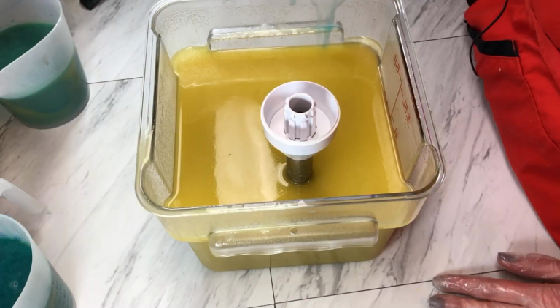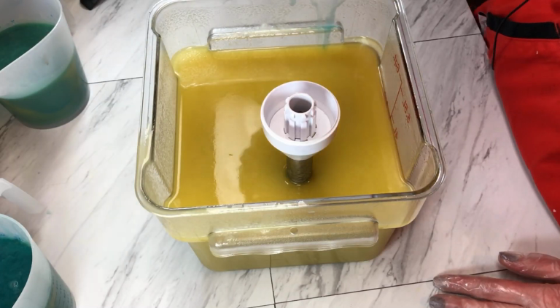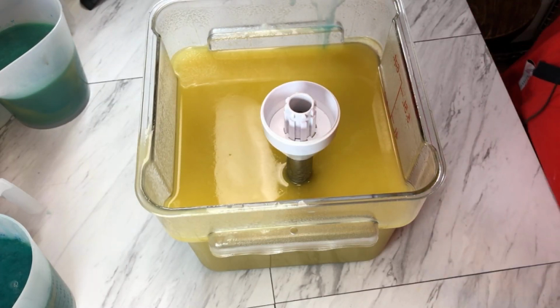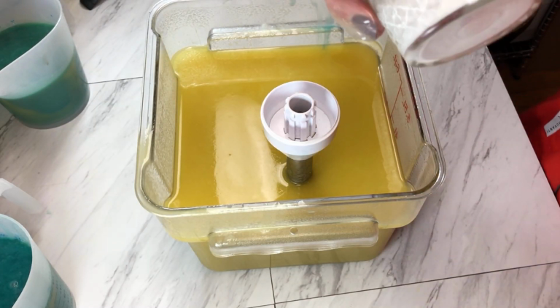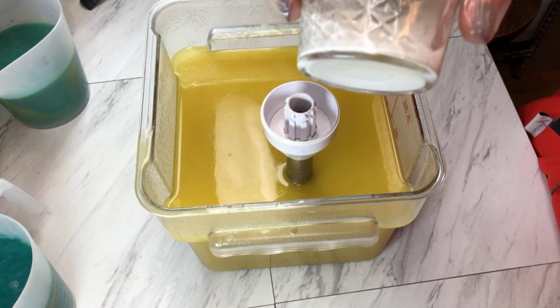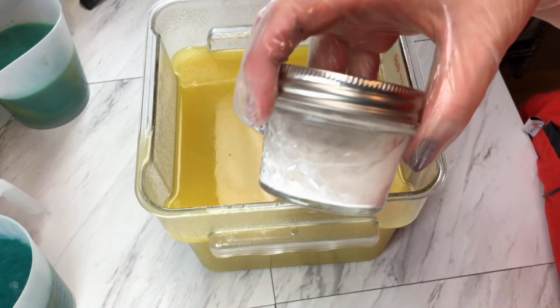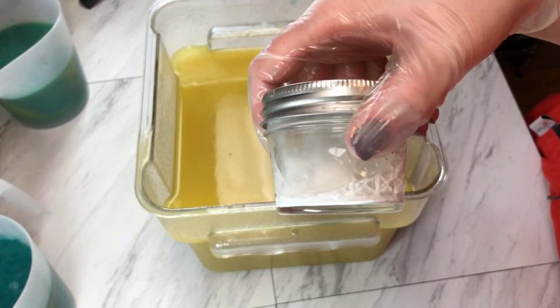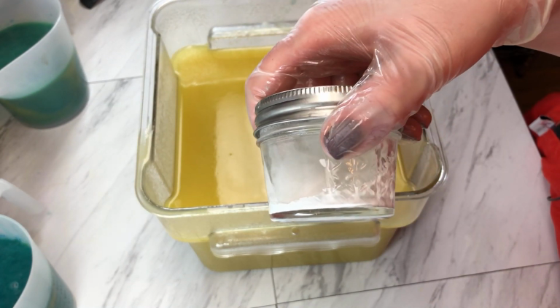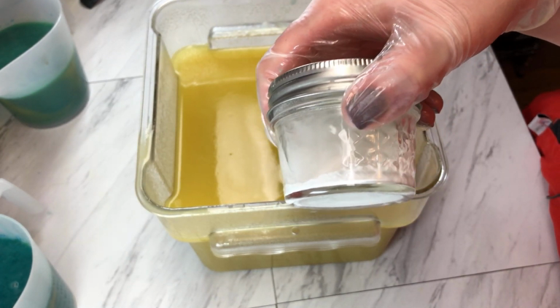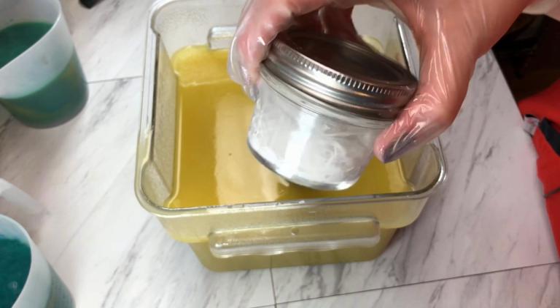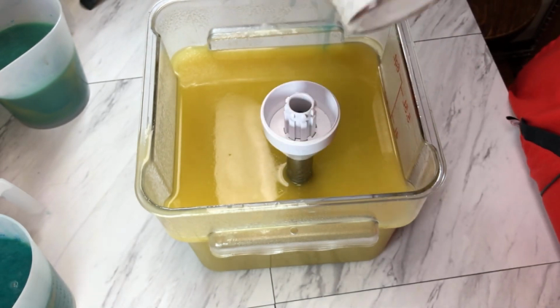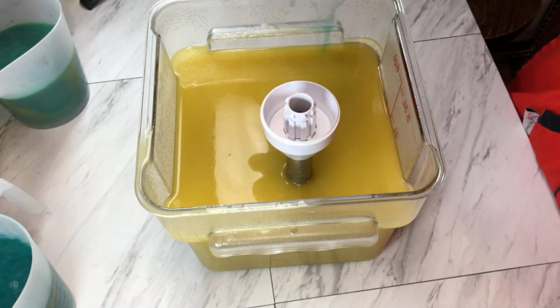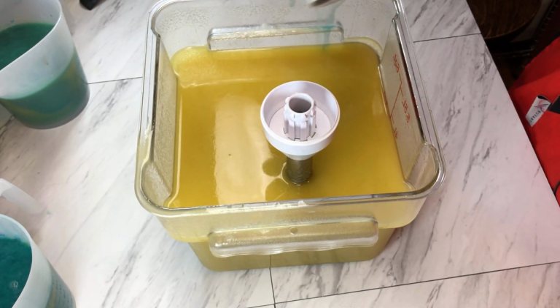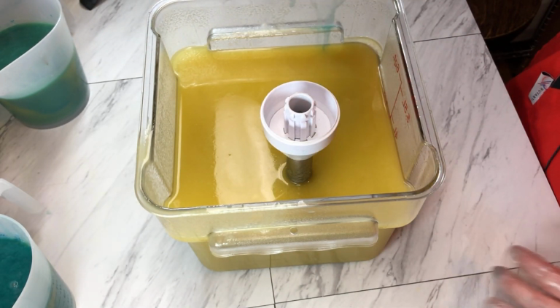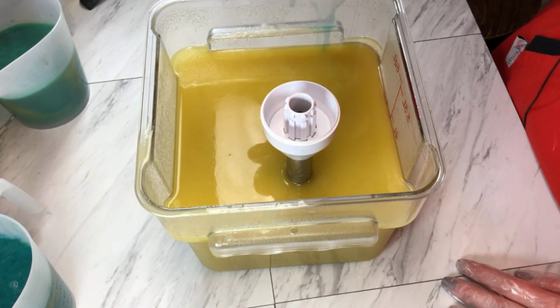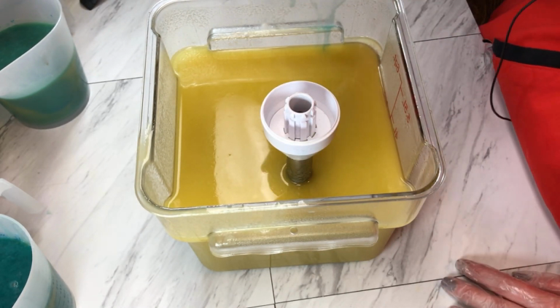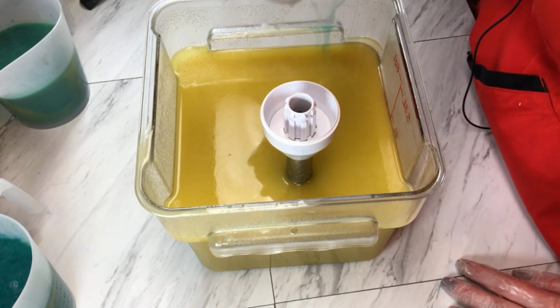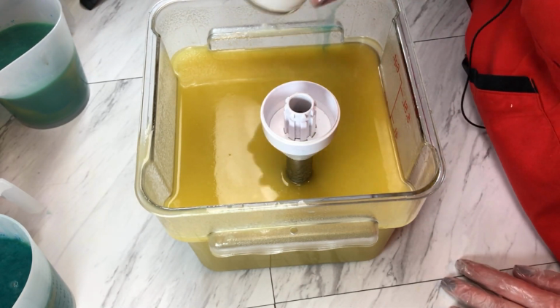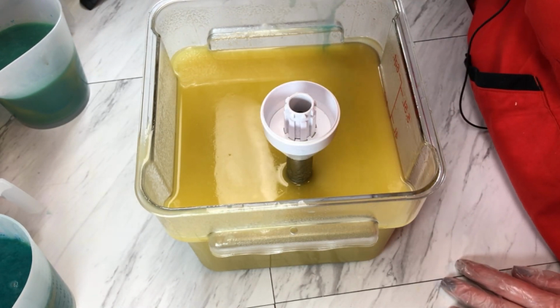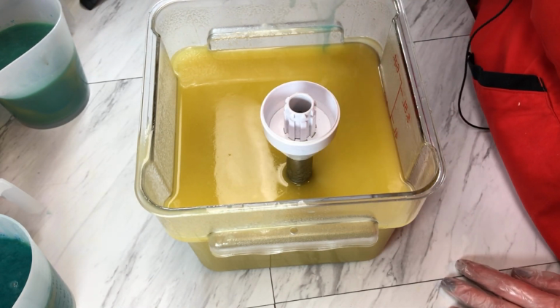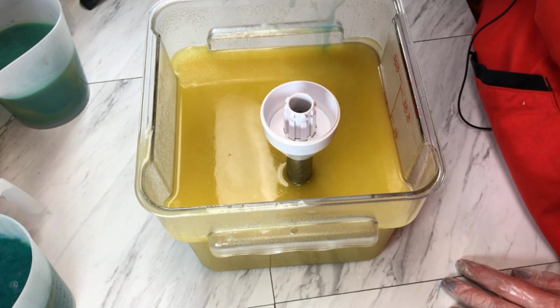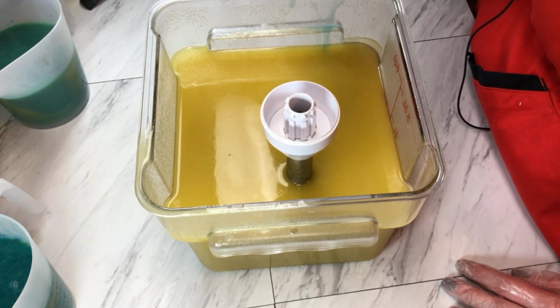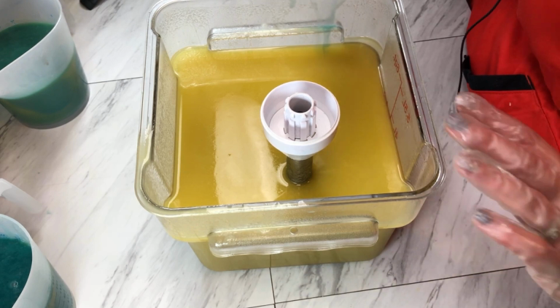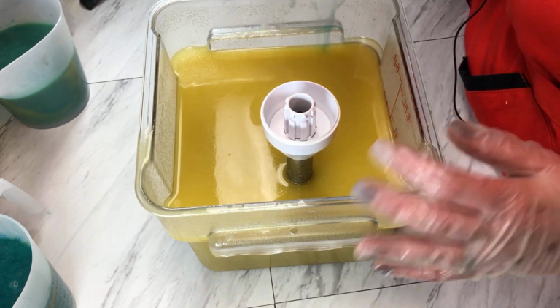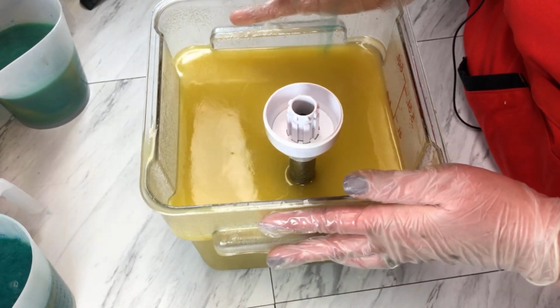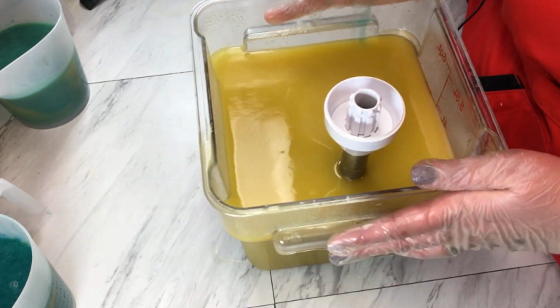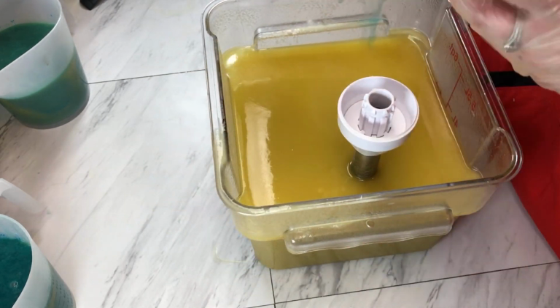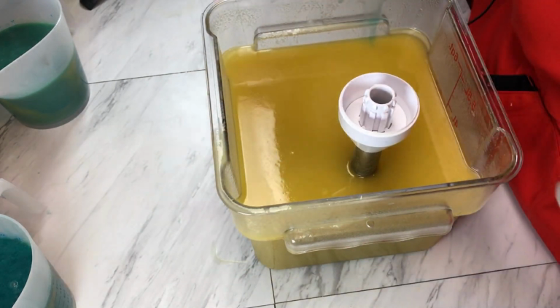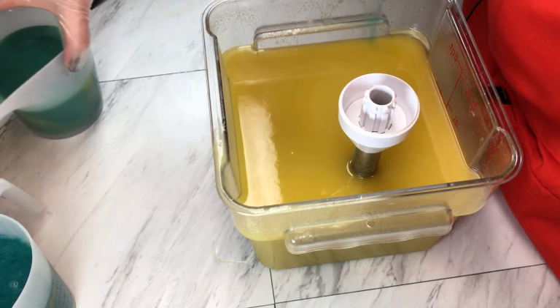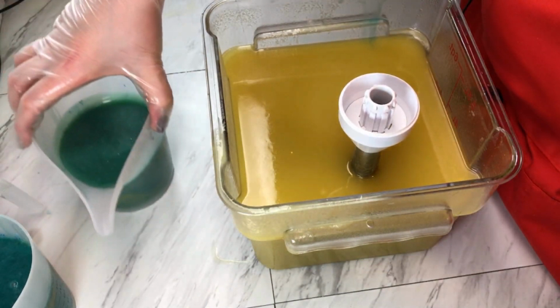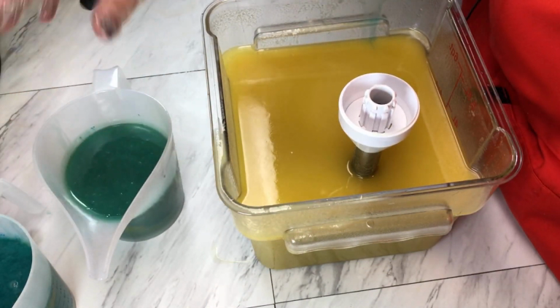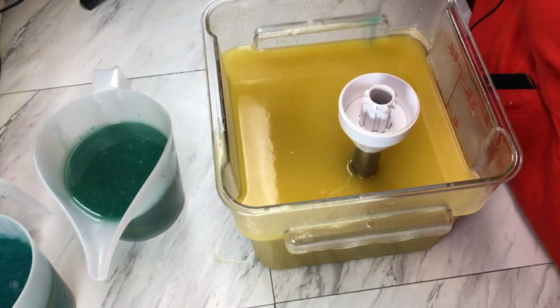So I have some titanium dioxide that I have previously dispersed in water. I'm just going to shake it up and pour some in this bucket as well as our lighter blue color.